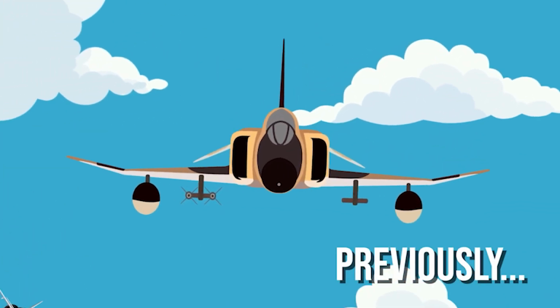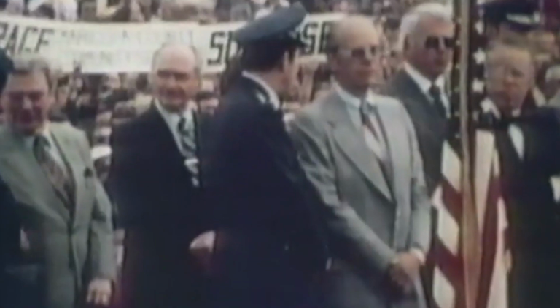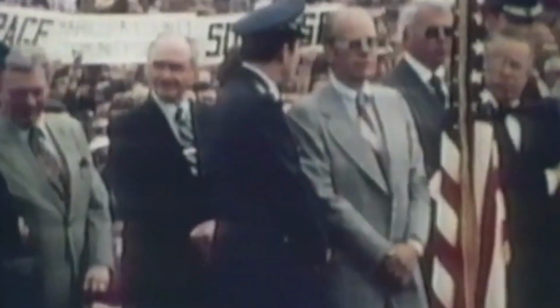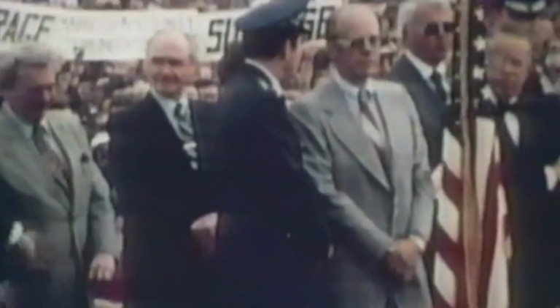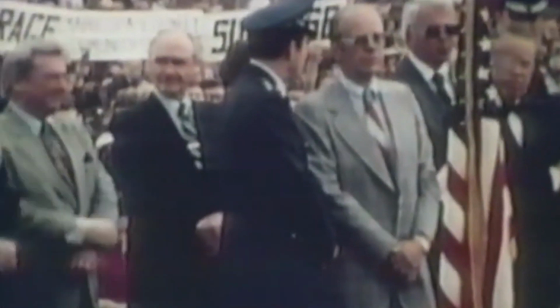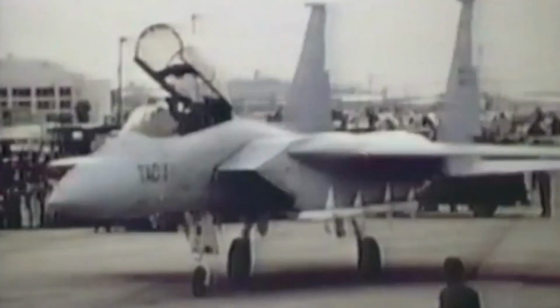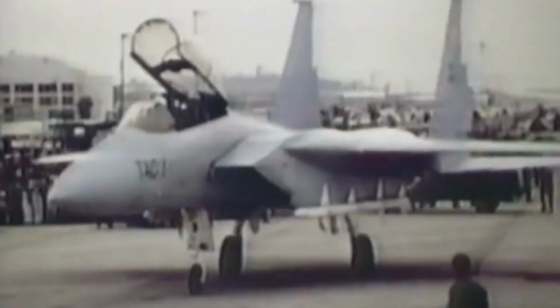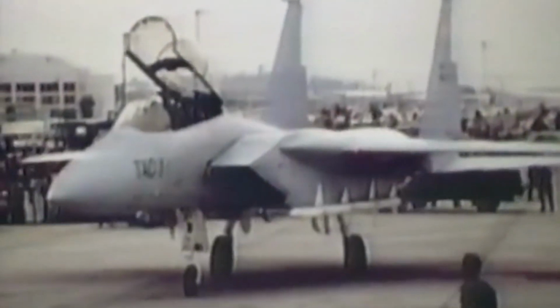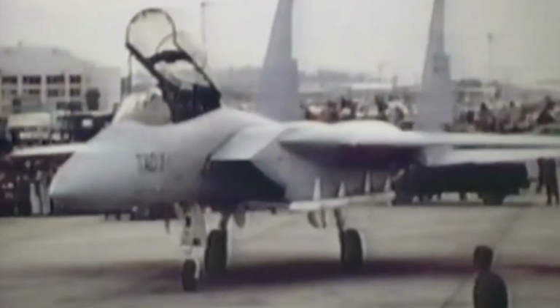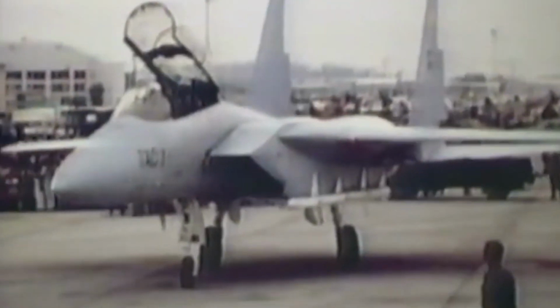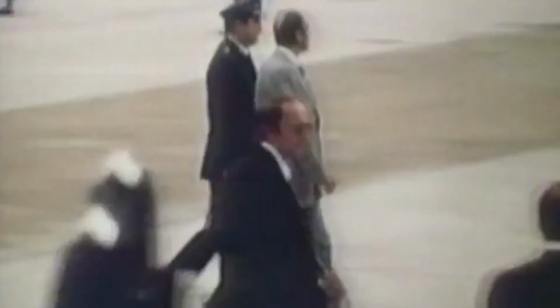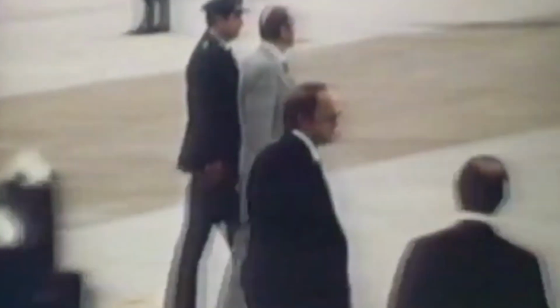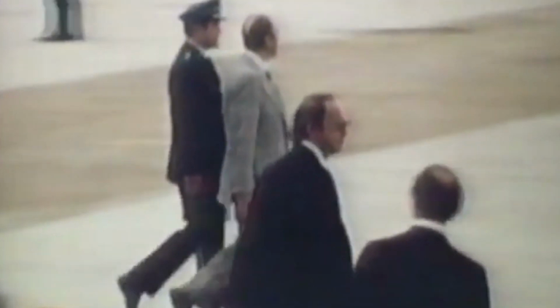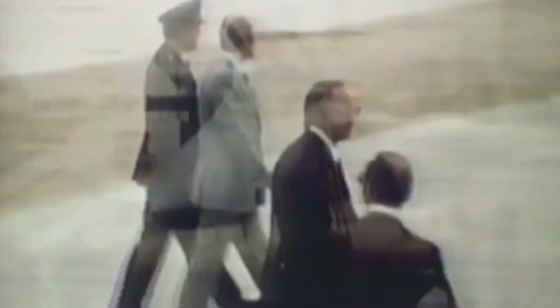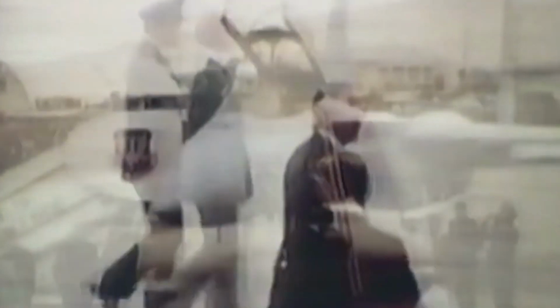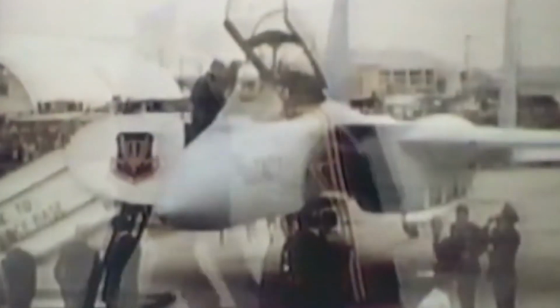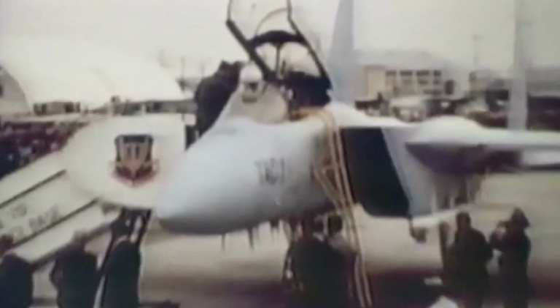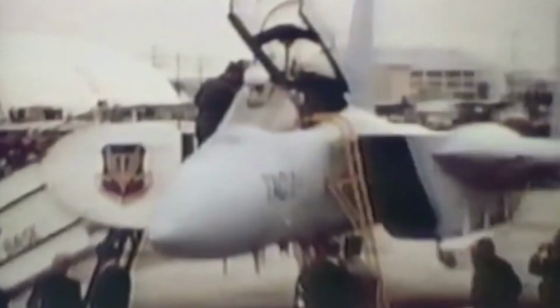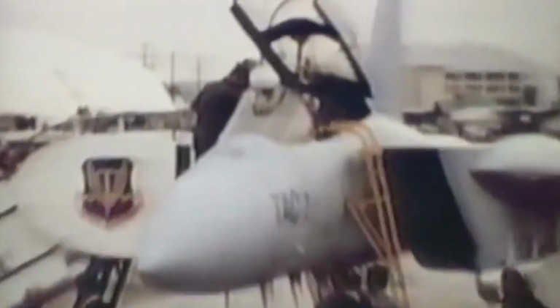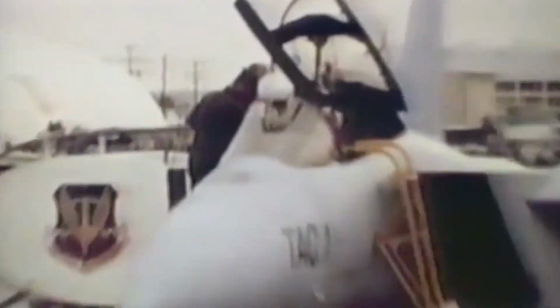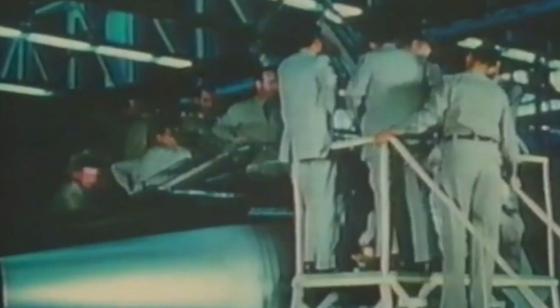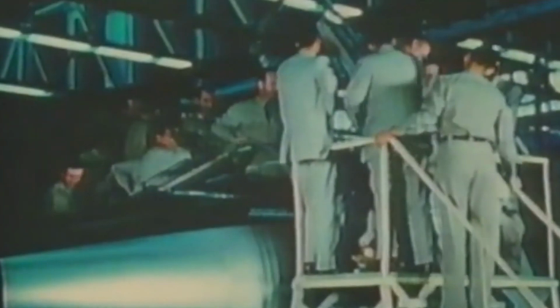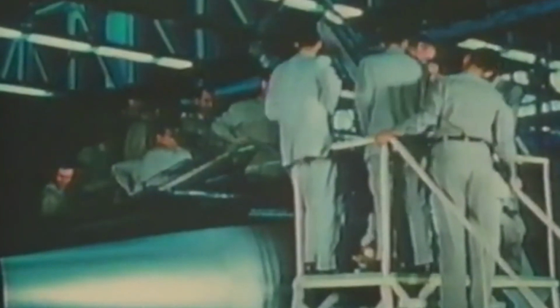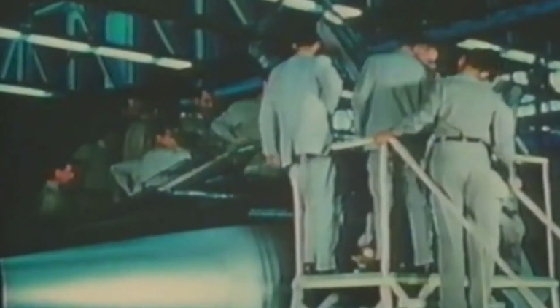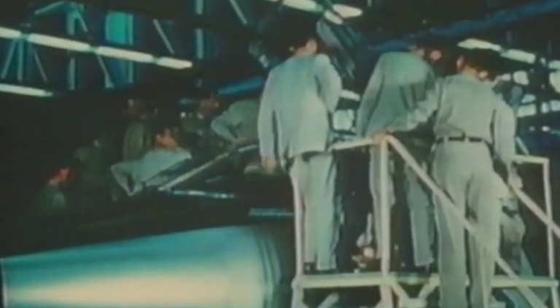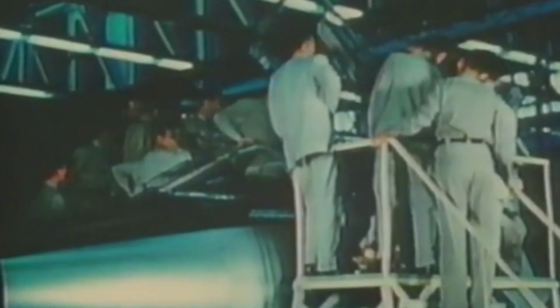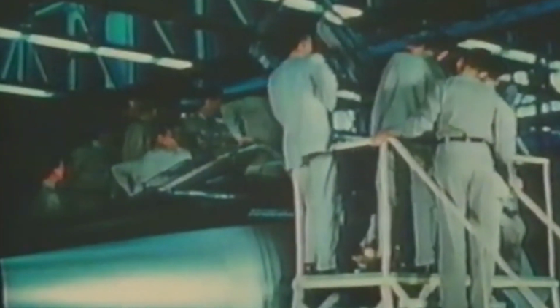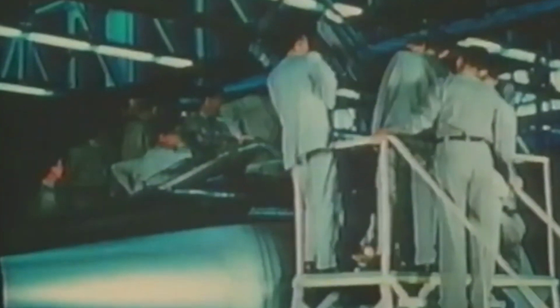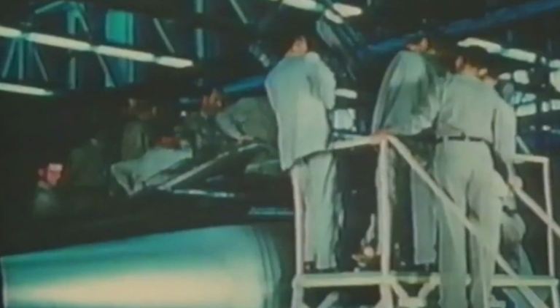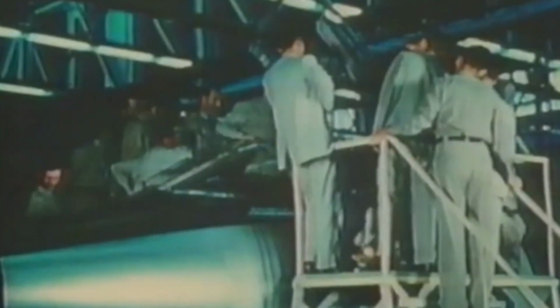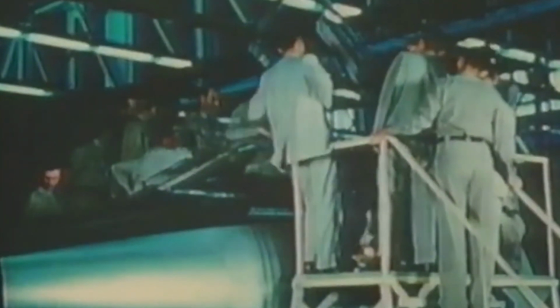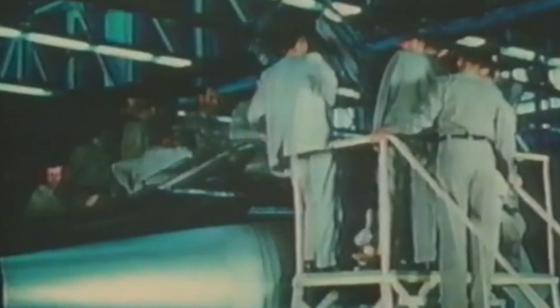On the 23rd of December 1969, McDonnell Douglas officially won the Advanced Tactical Fighter Contract, and so work began on the creation of one of history's most successful fighter planes.